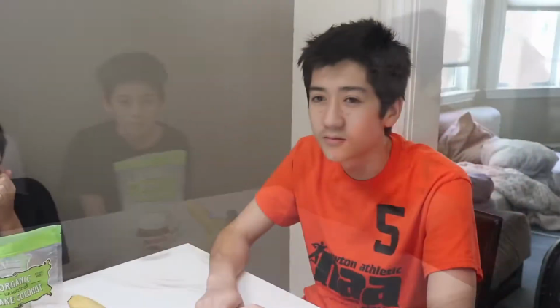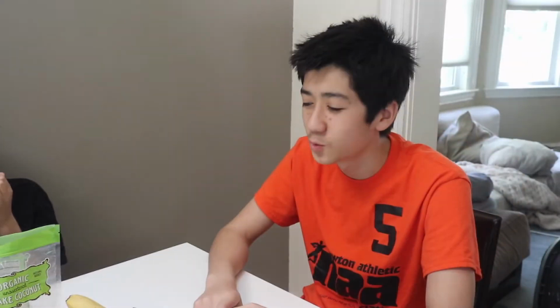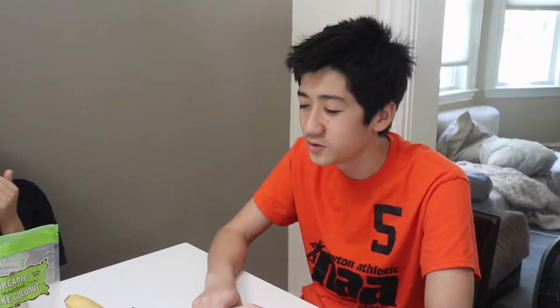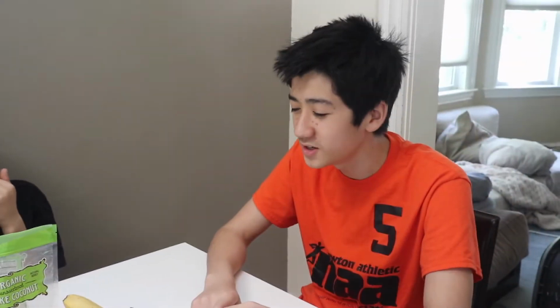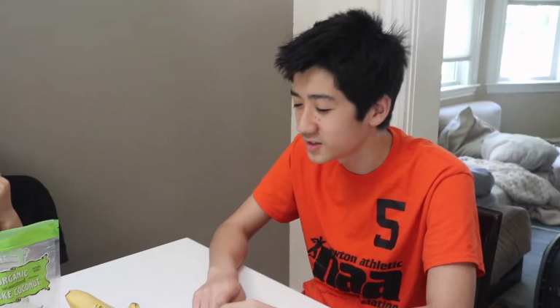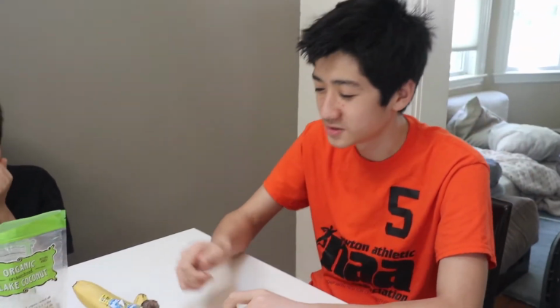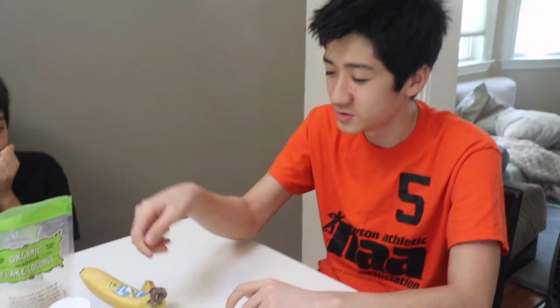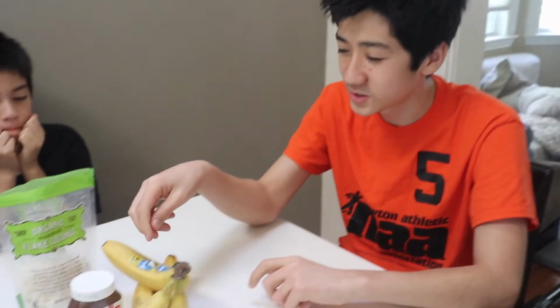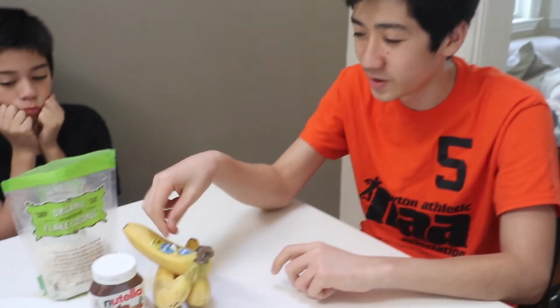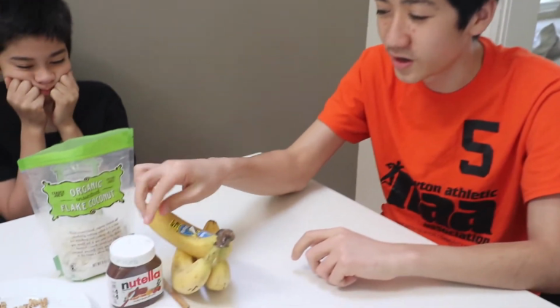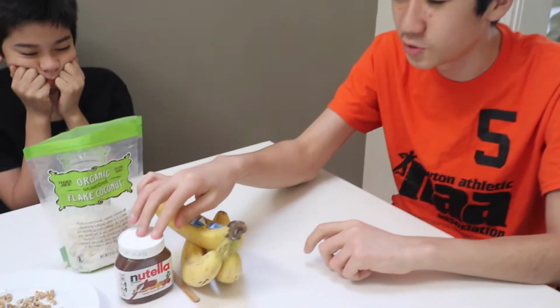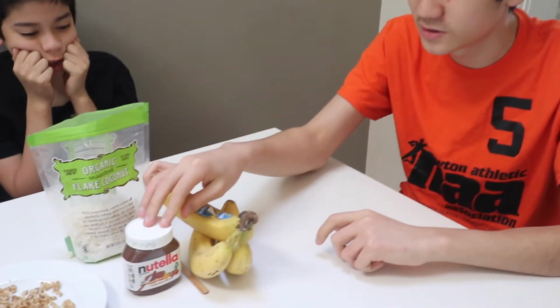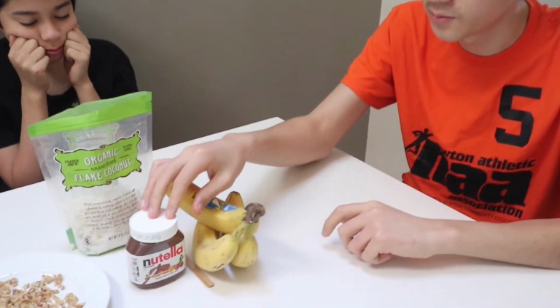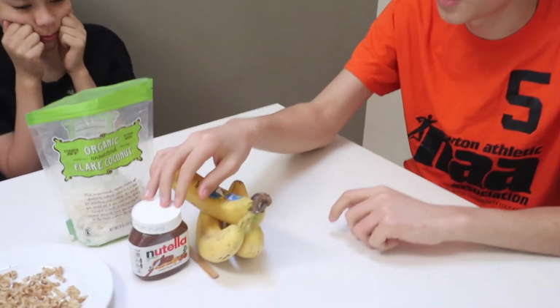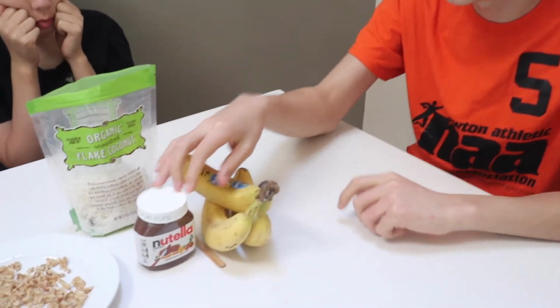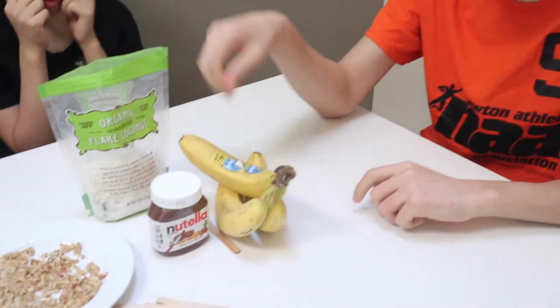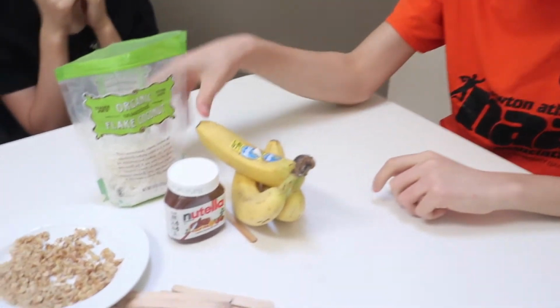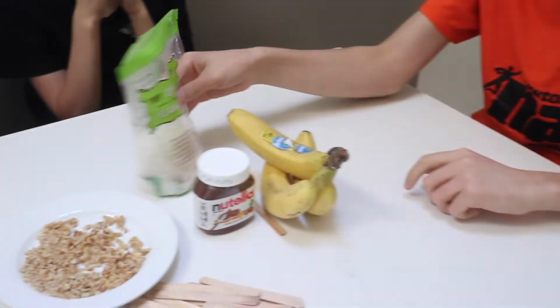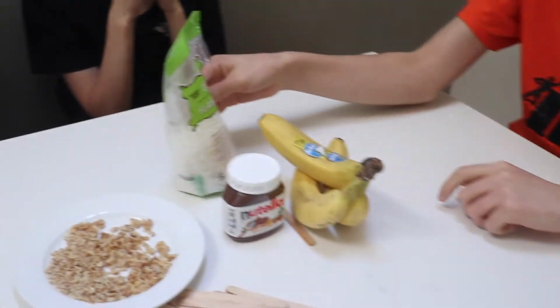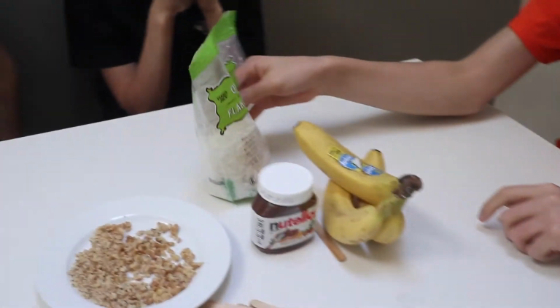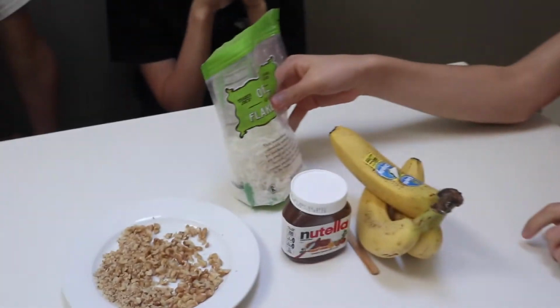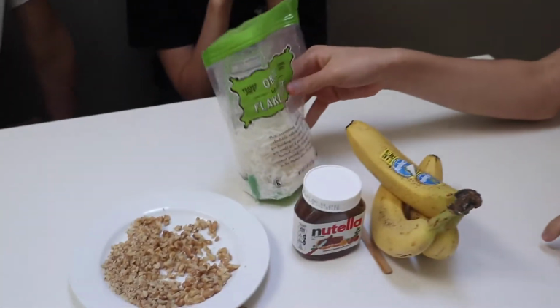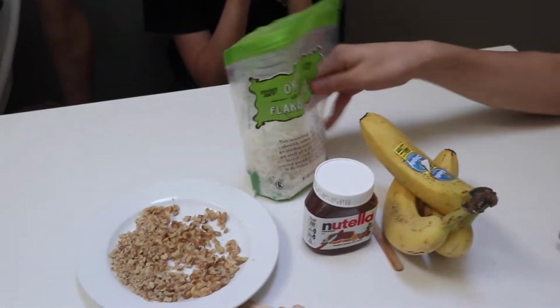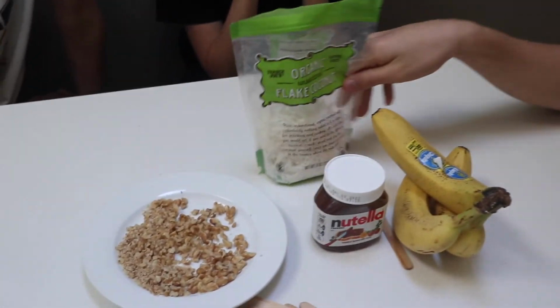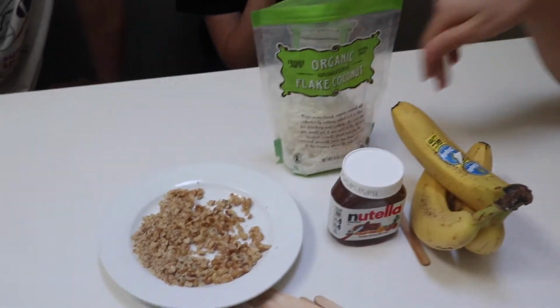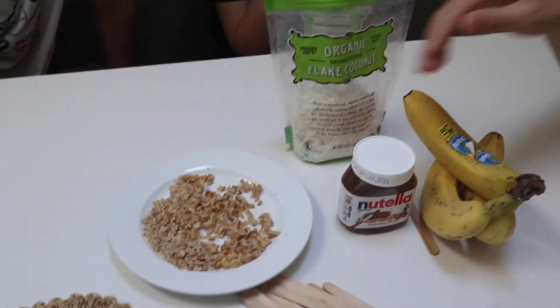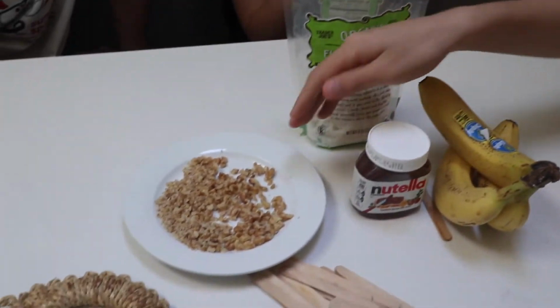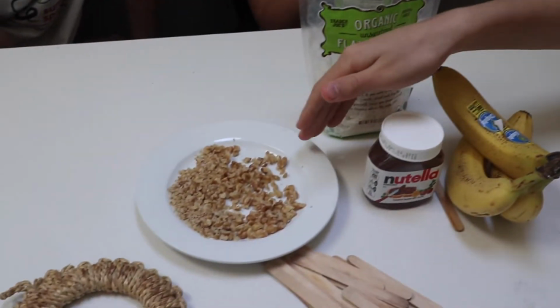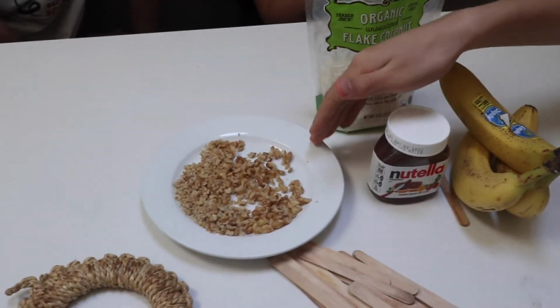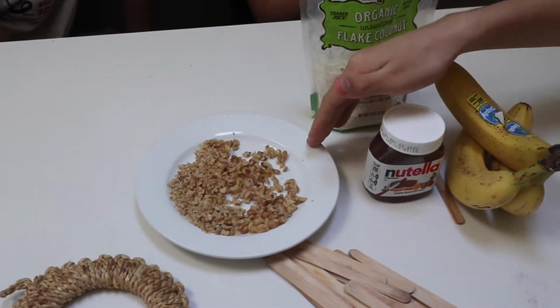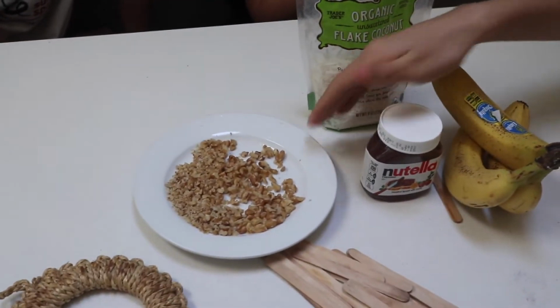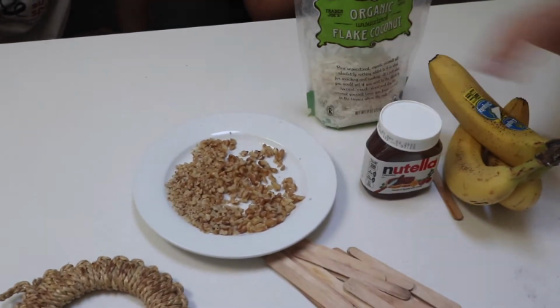What you'll need is just banana and Nutella, but if you'd like you can add coconuts and chopped walnuts.